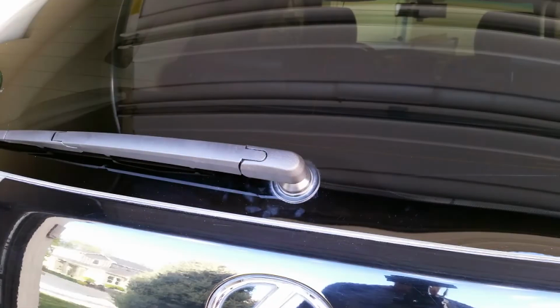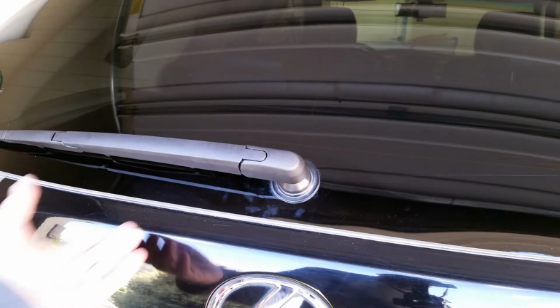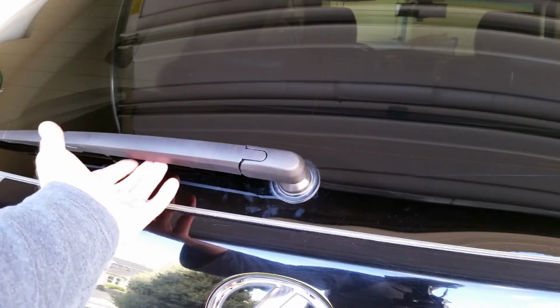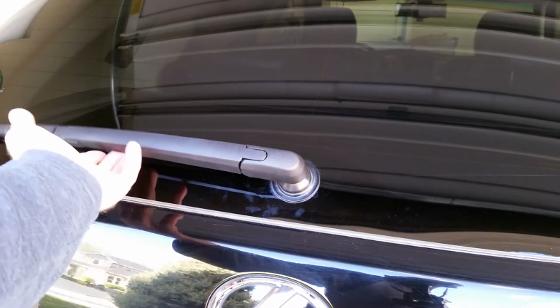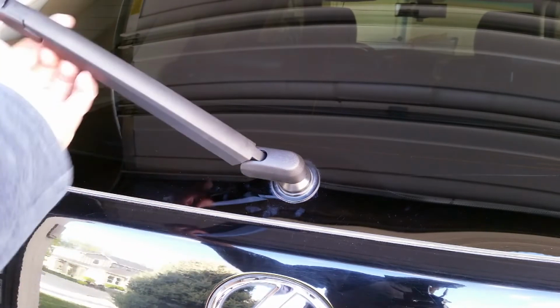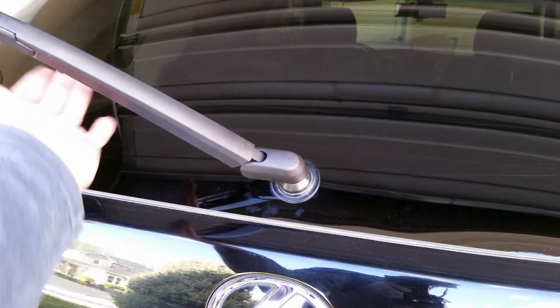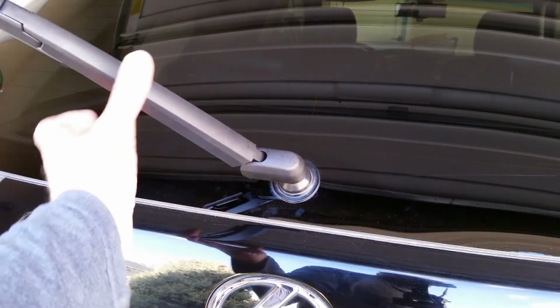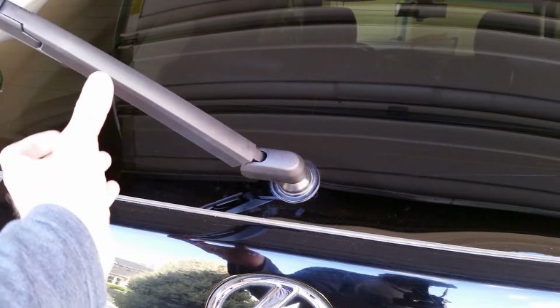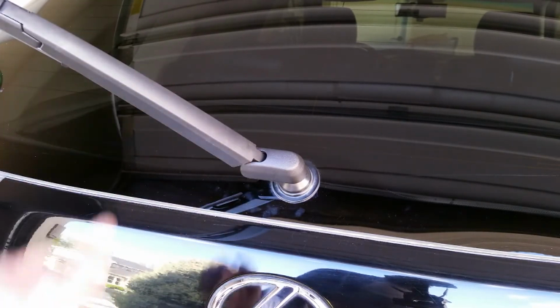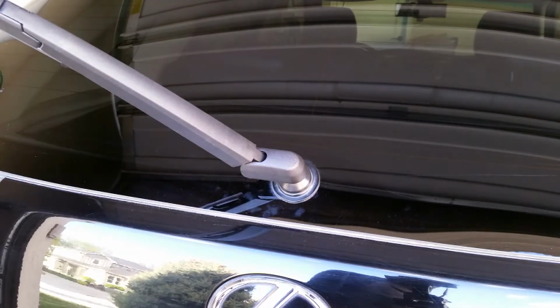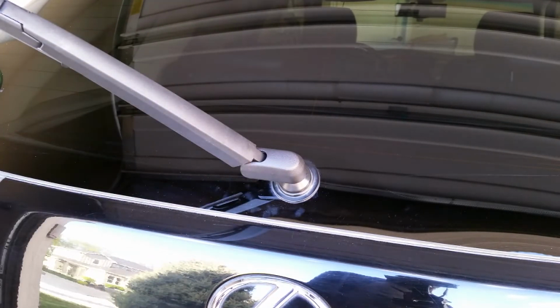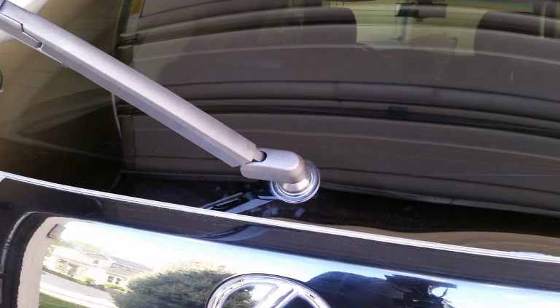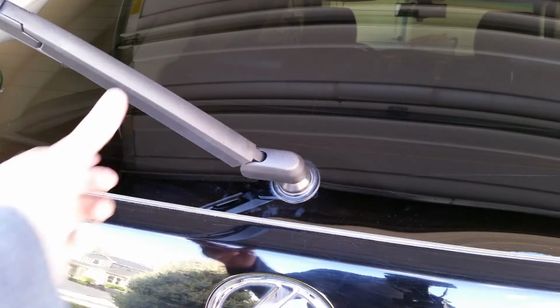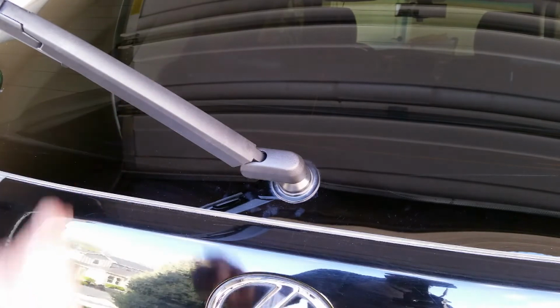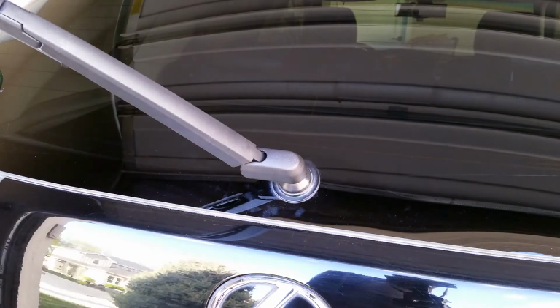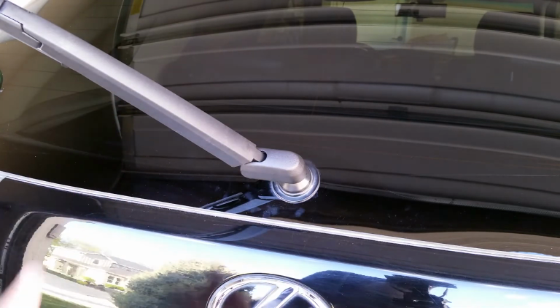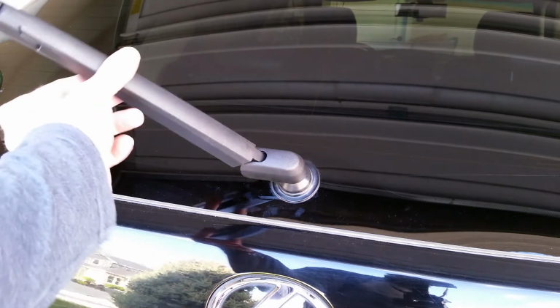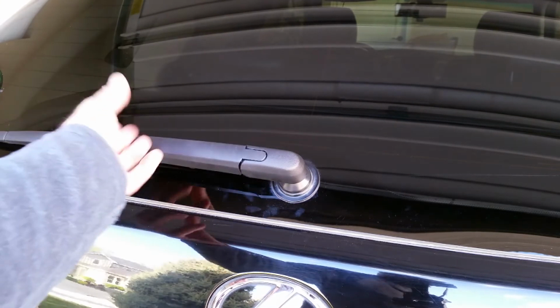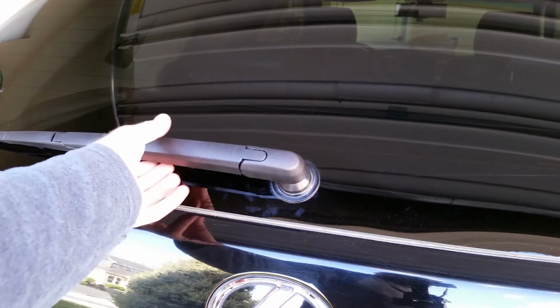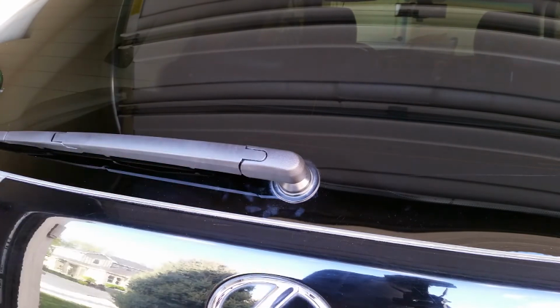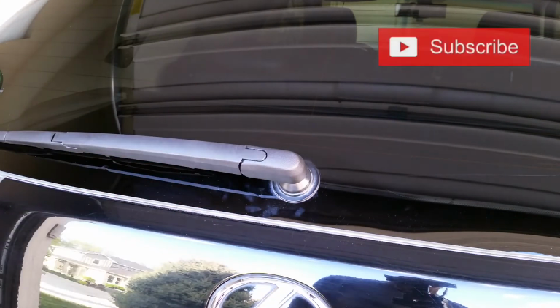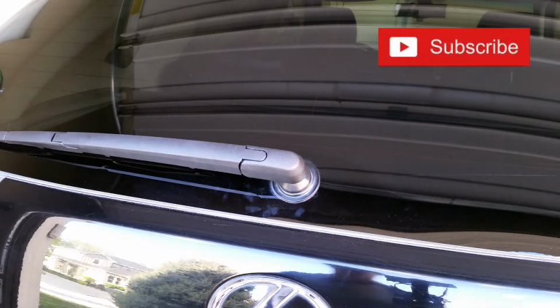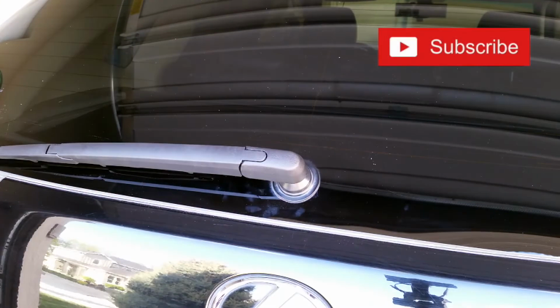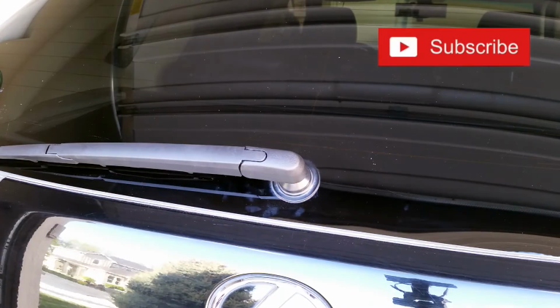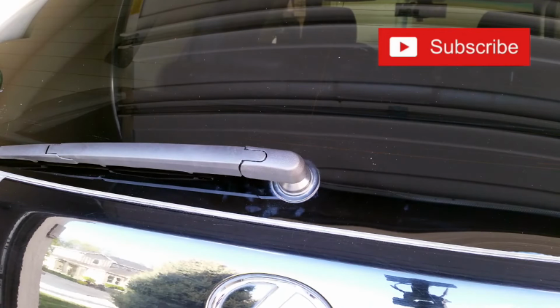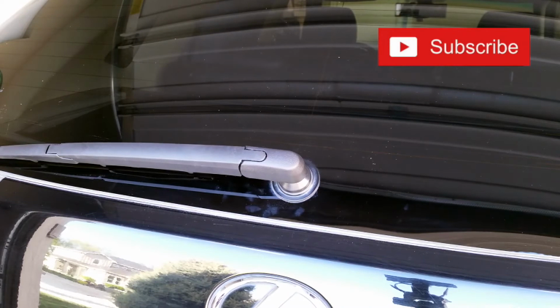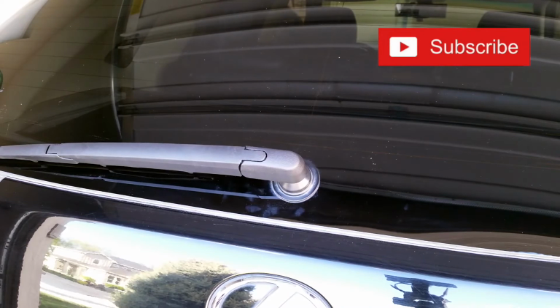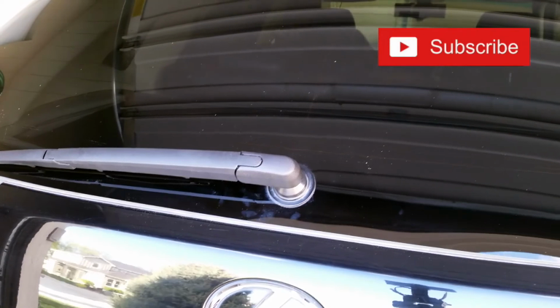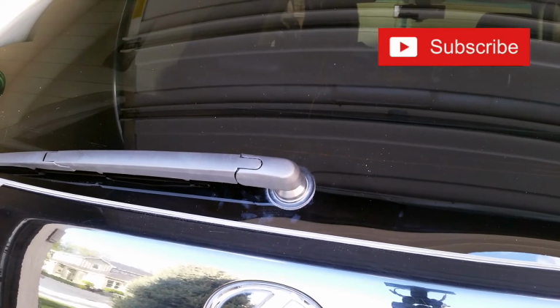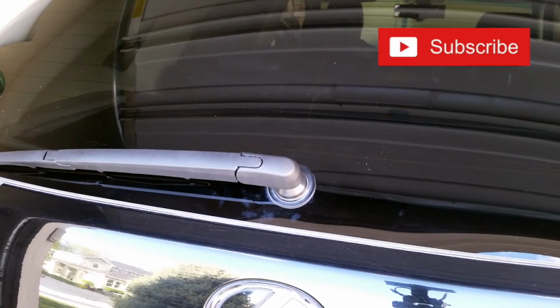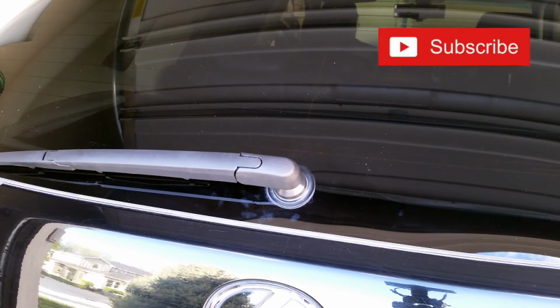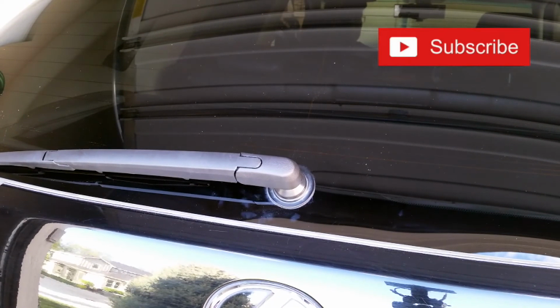Now let's try it out. Now that's a nice feature. I'd consider this an upgrade over what I had, because on my 2007 the original one wouldn't pop up like that. And it's nice to be able to get a towel or a squeegee under there when you're washing the car.